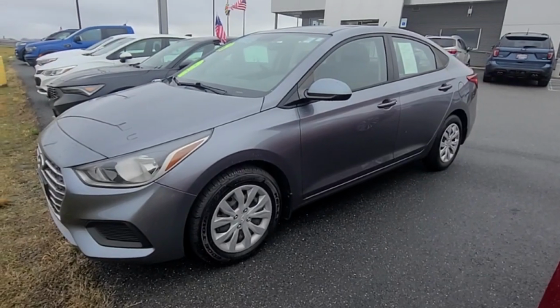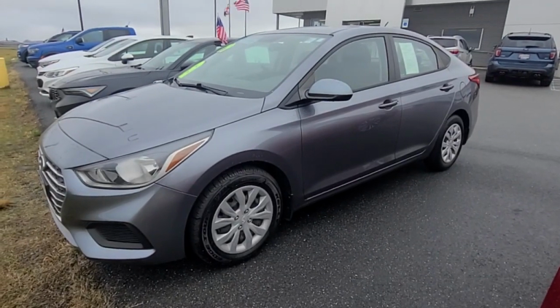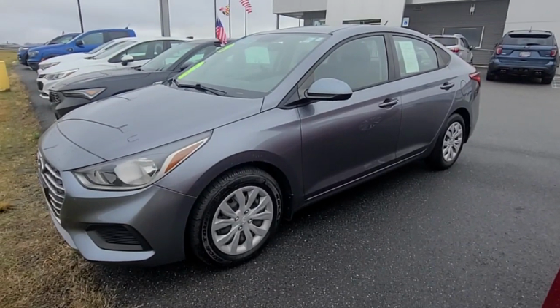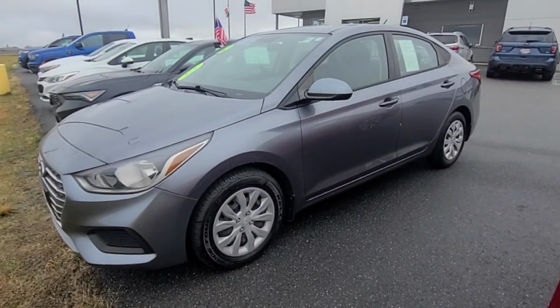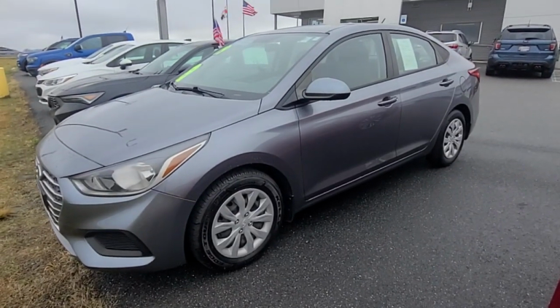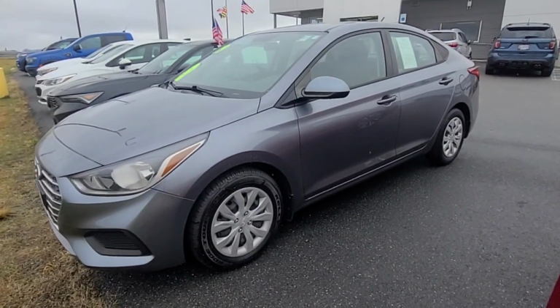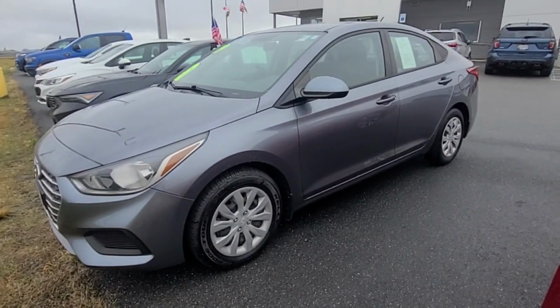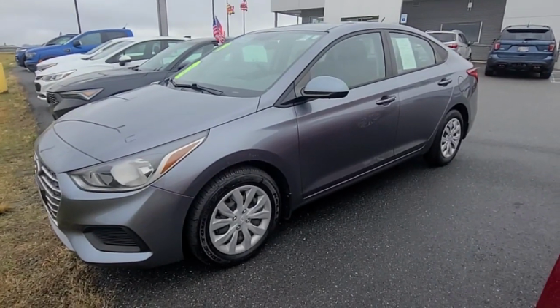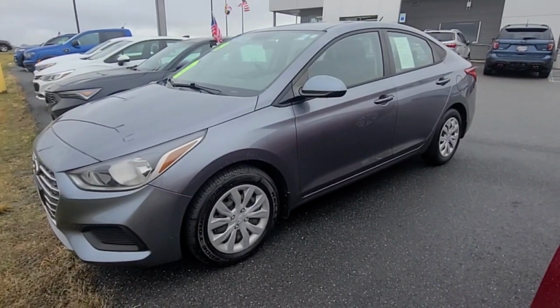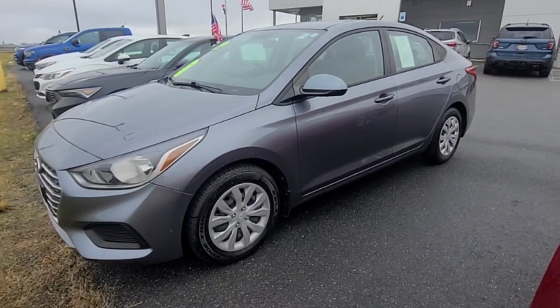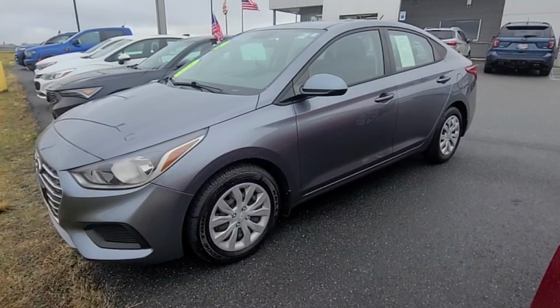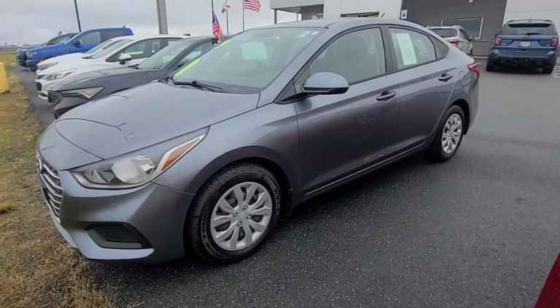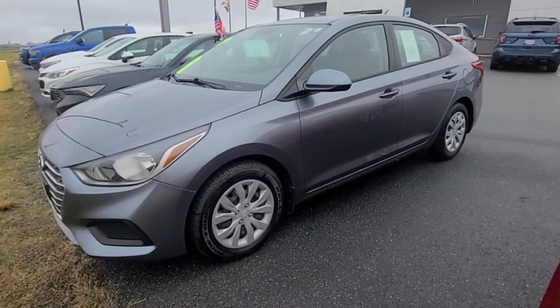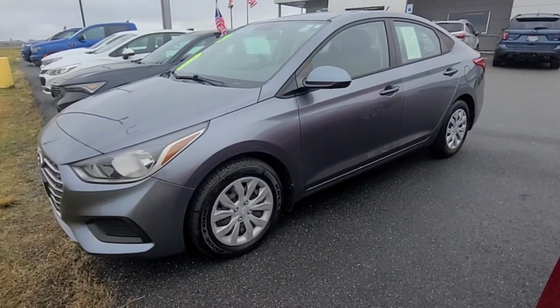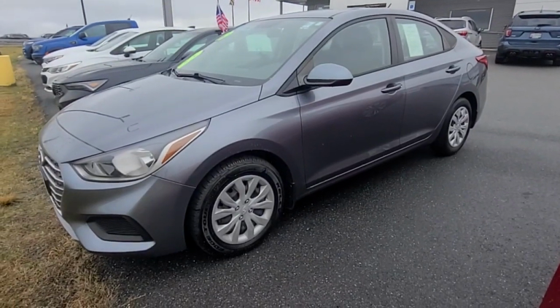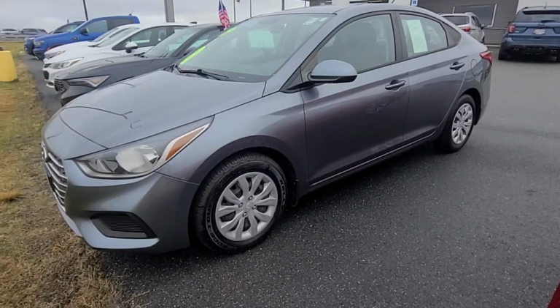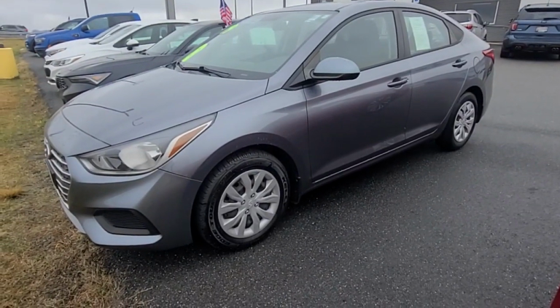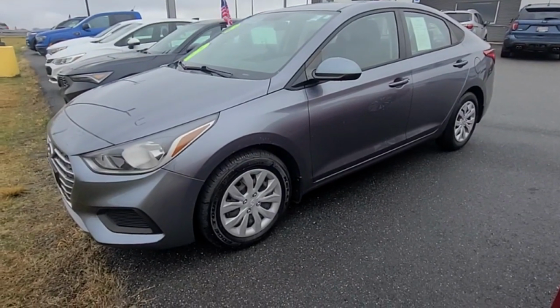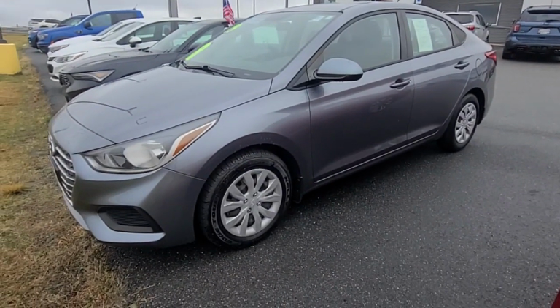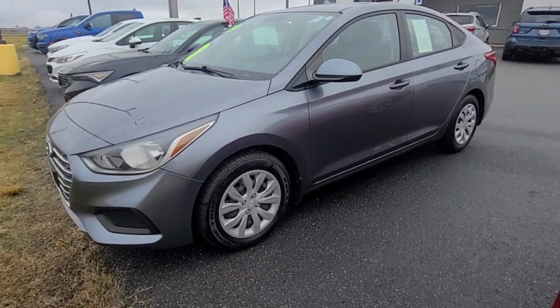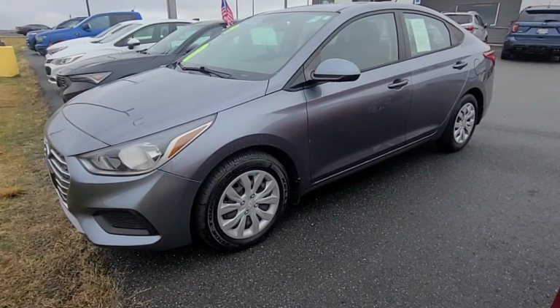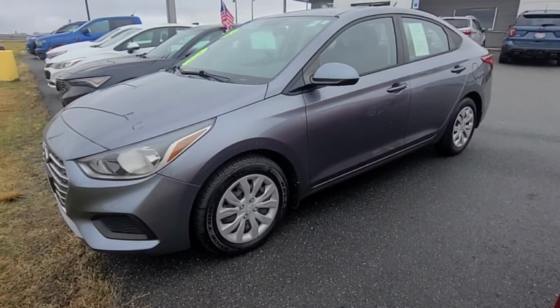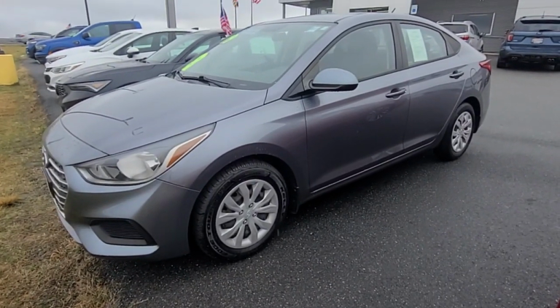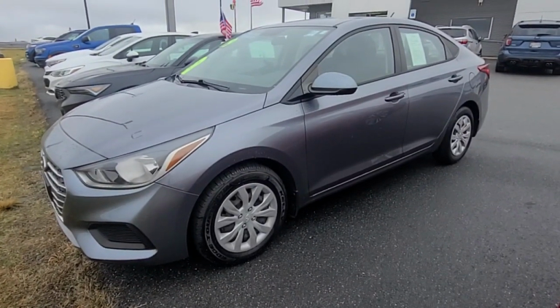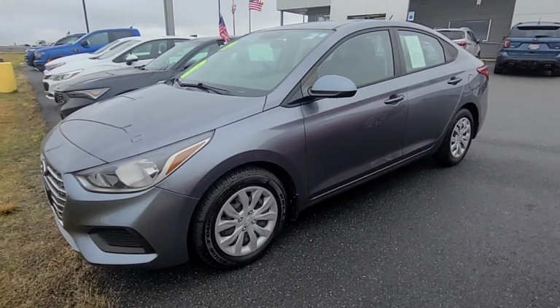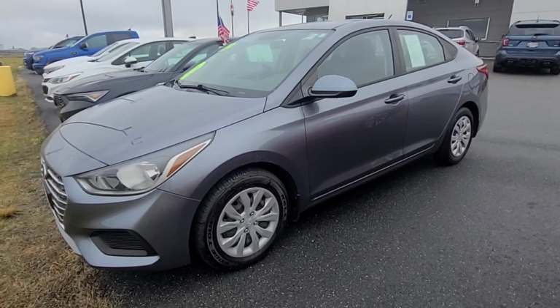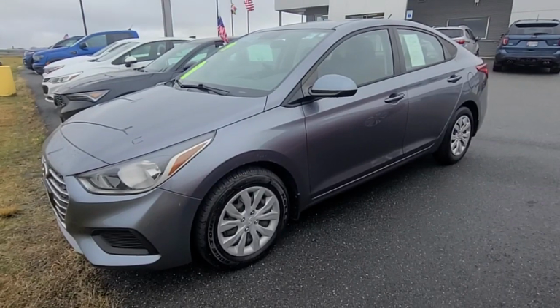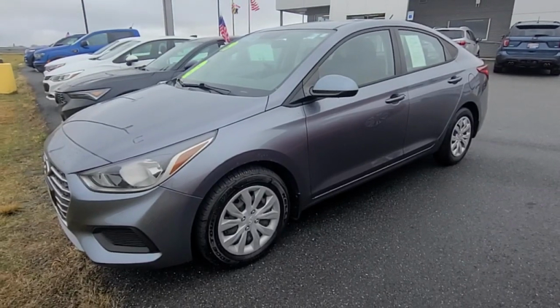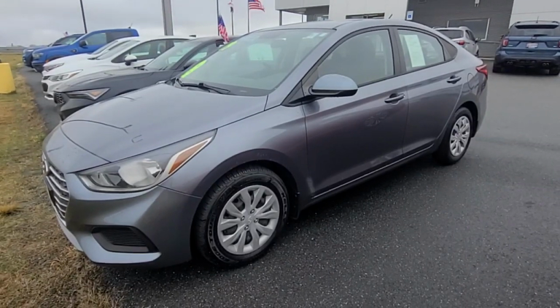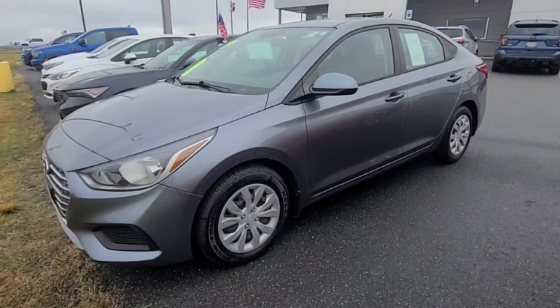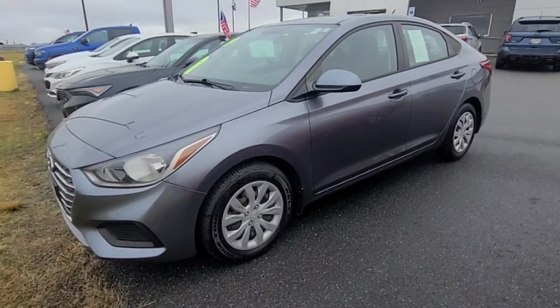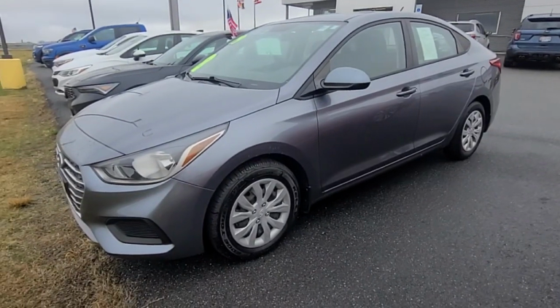Hey everyone, Brent Slater here again. Another listing just came in — a 2019 Hyundai Accent. One owner, no accidents, only 42,000 miles.